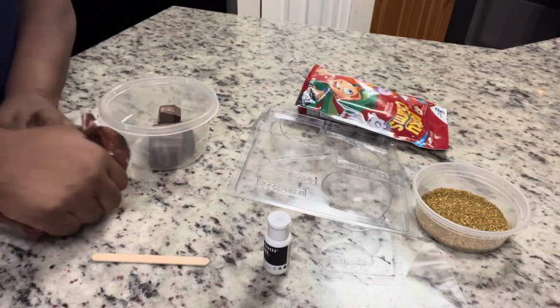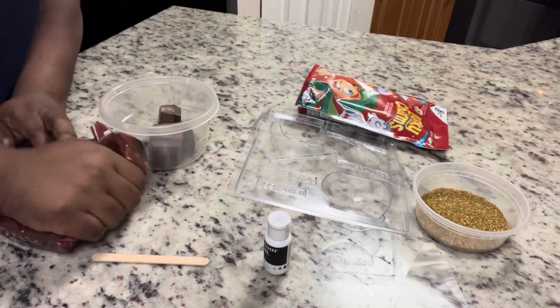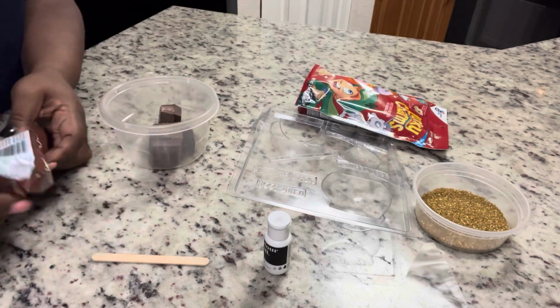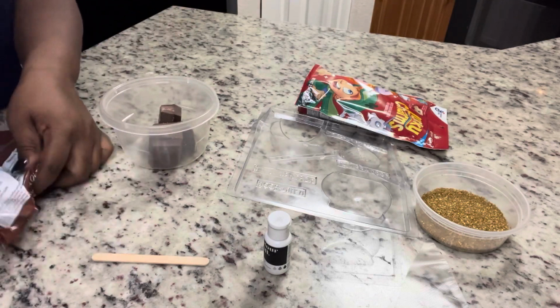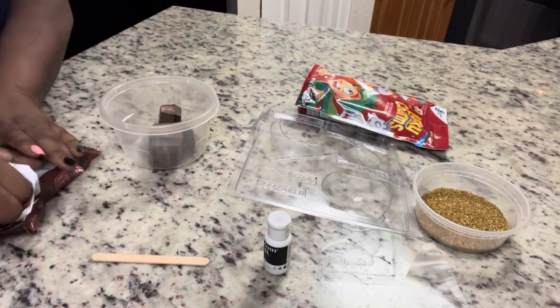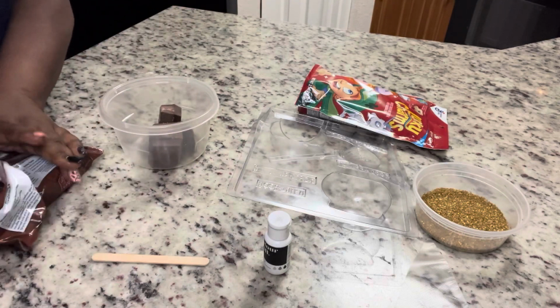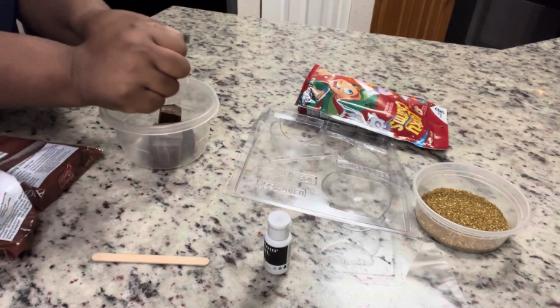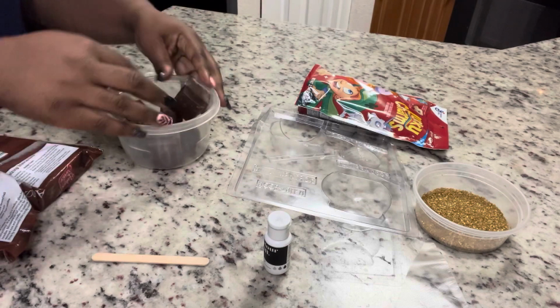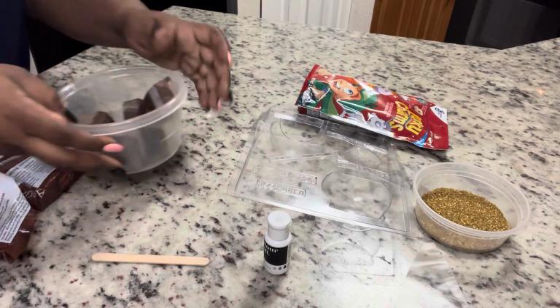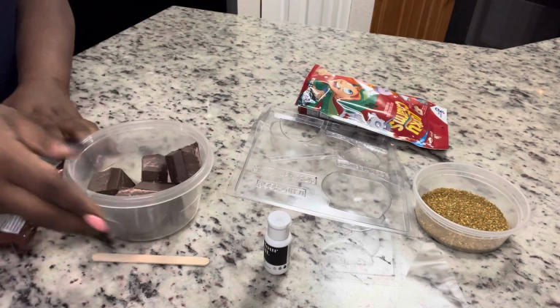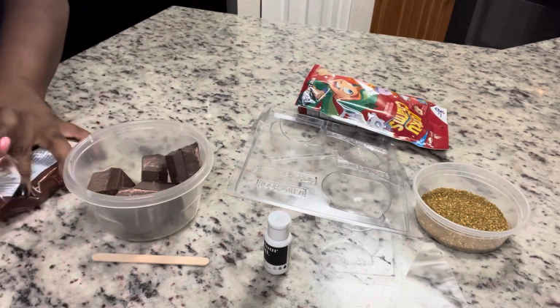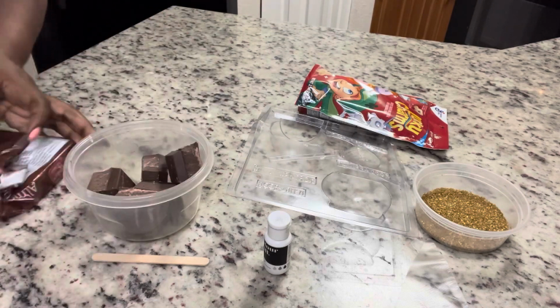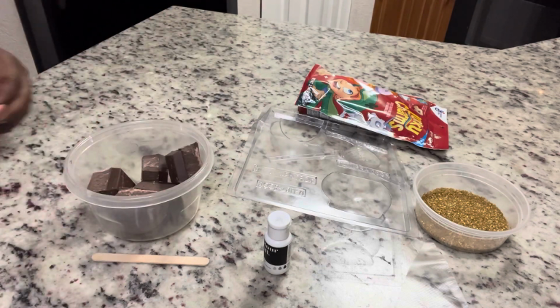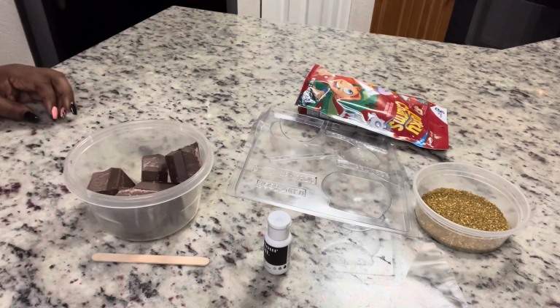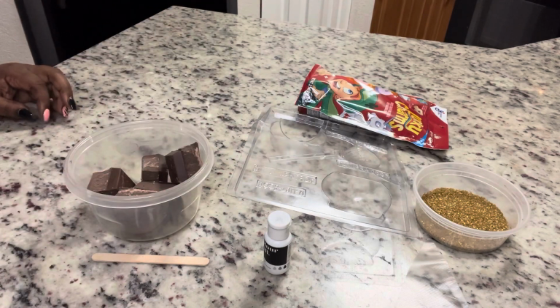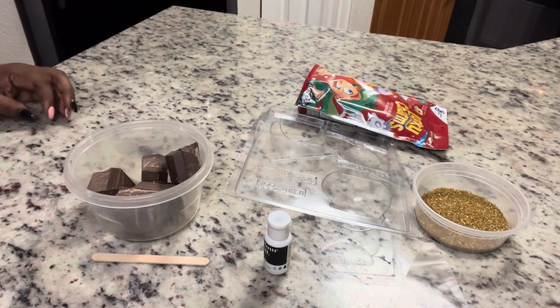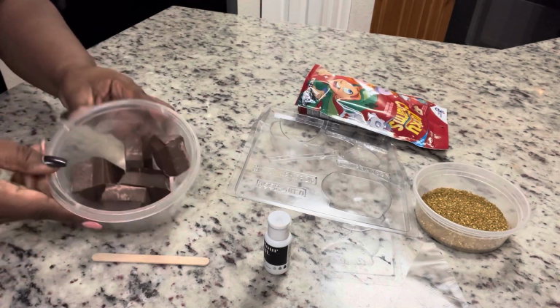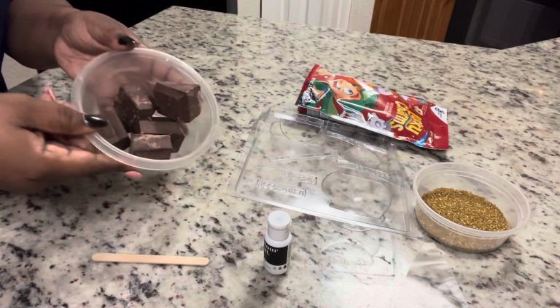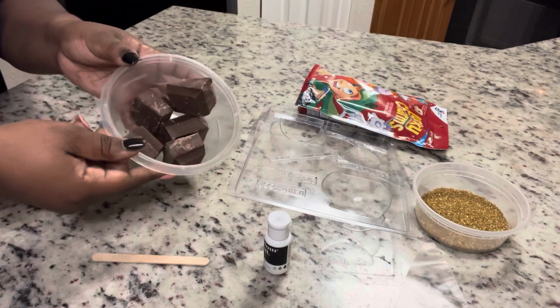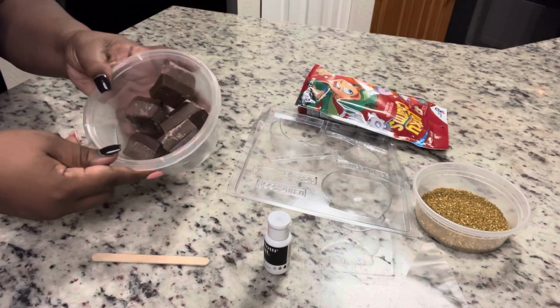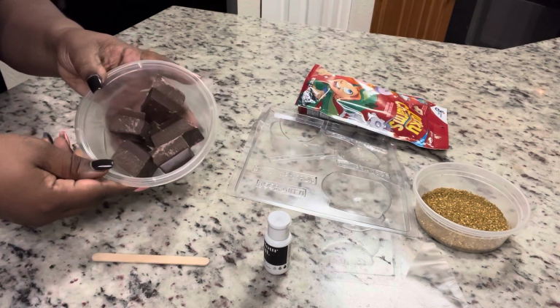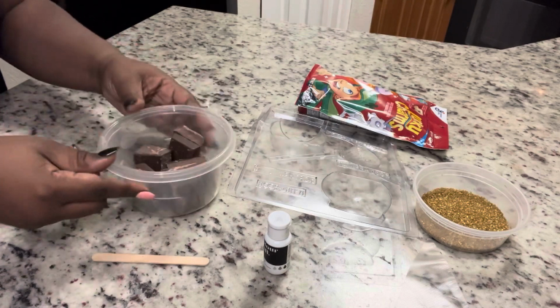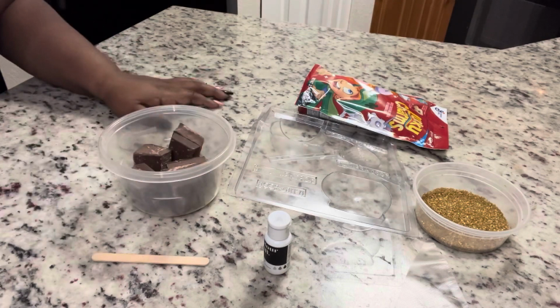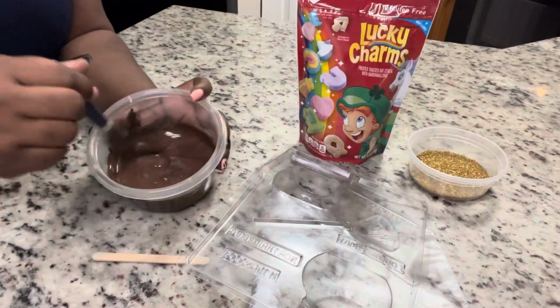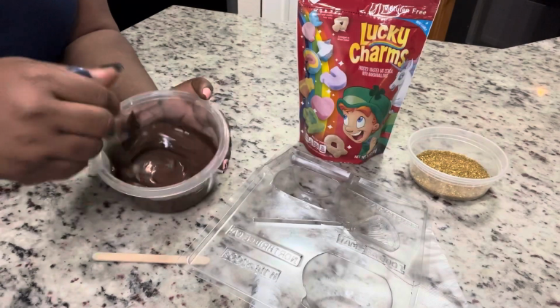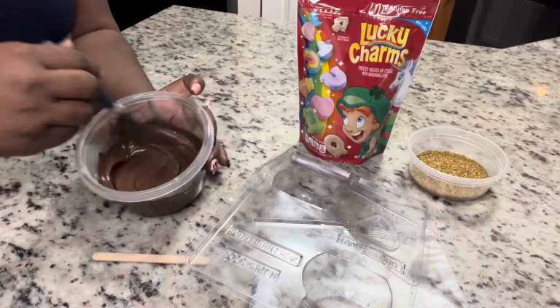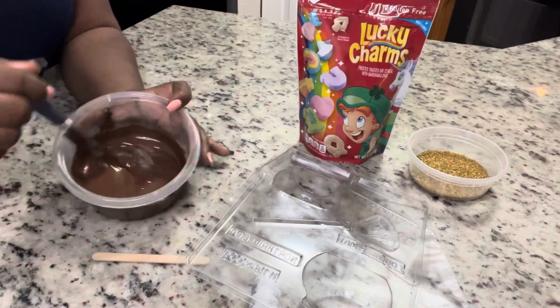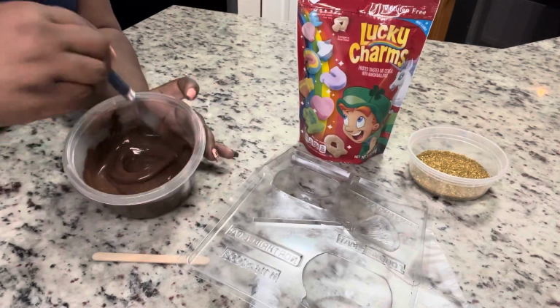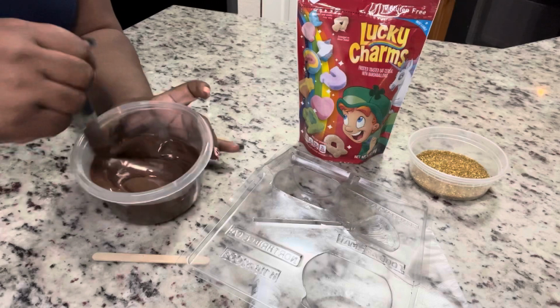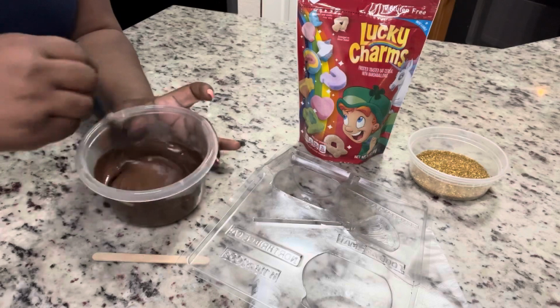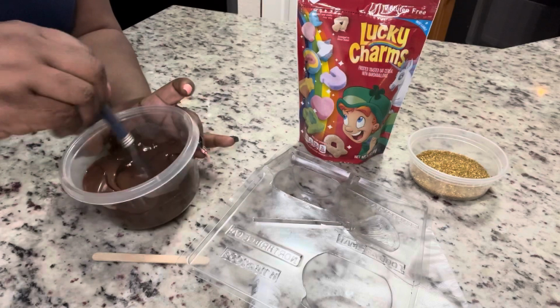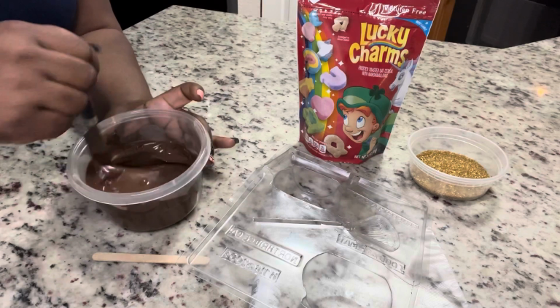It's going to go directly into the microwave. As you guys know, I like to melt it on 15 to 20 second increments — I stop it in between, stir it, and I did that for about three rounds and then it came out perfectly like this.